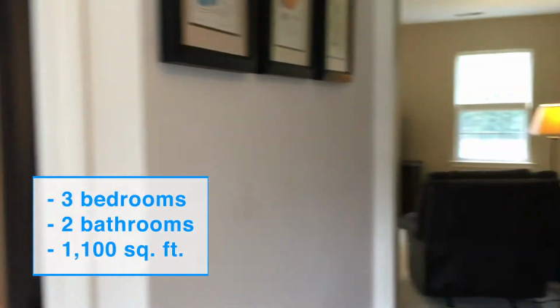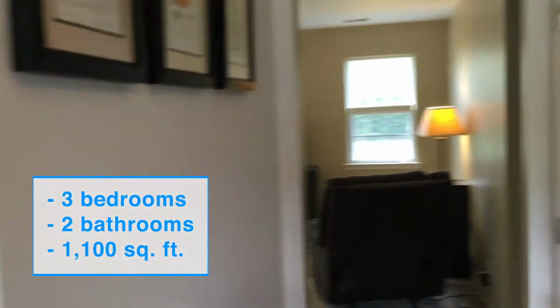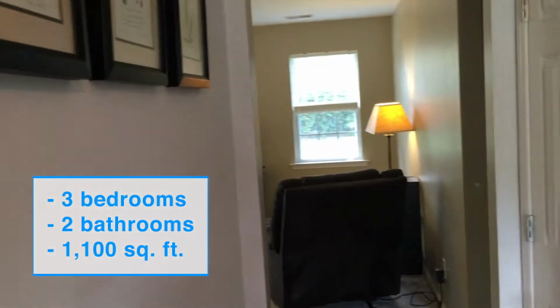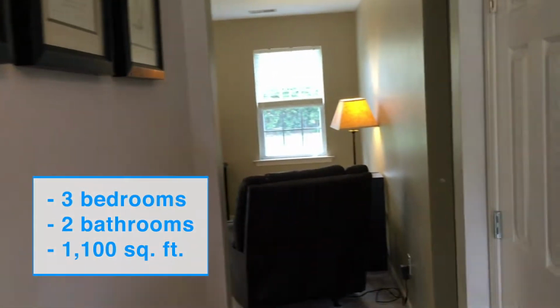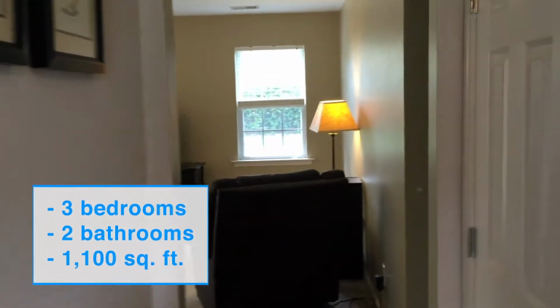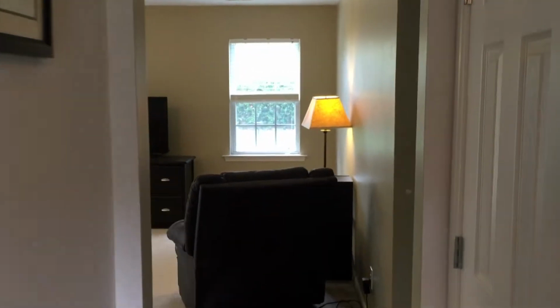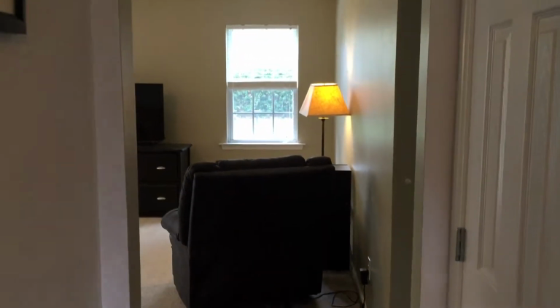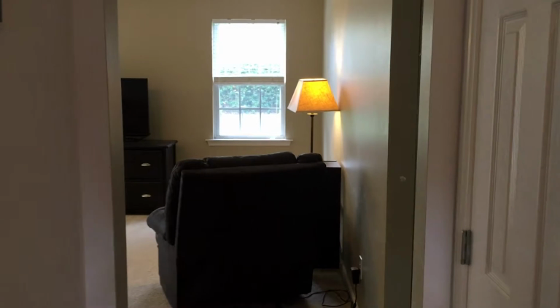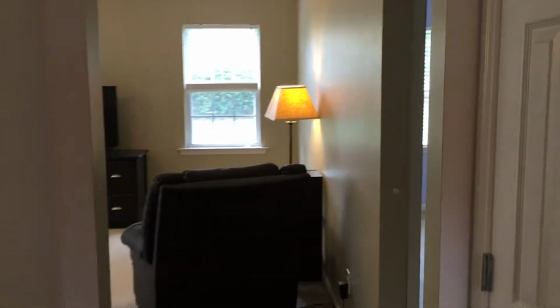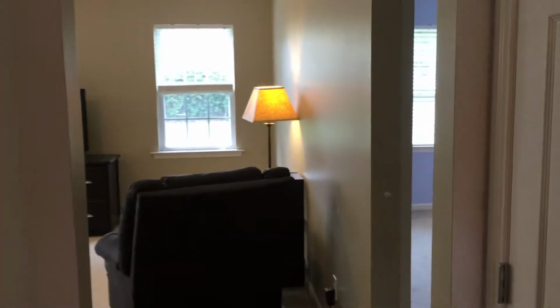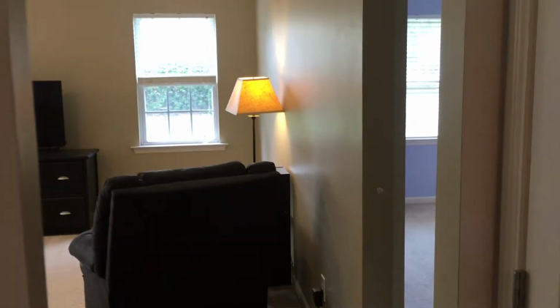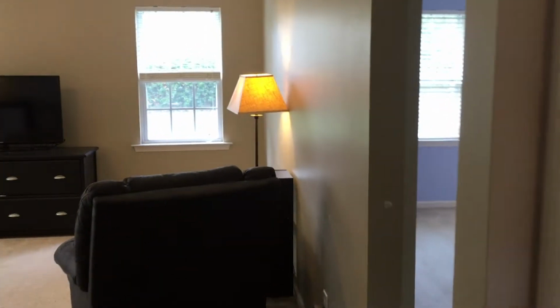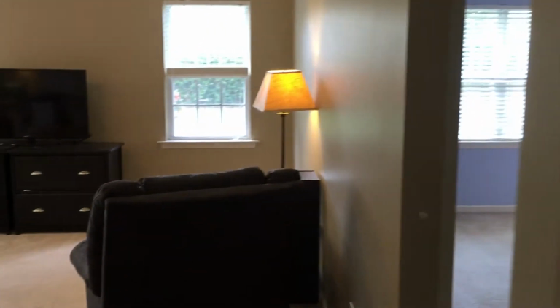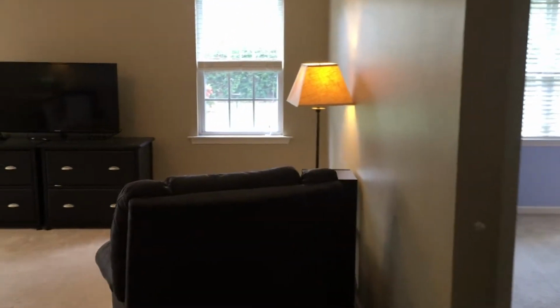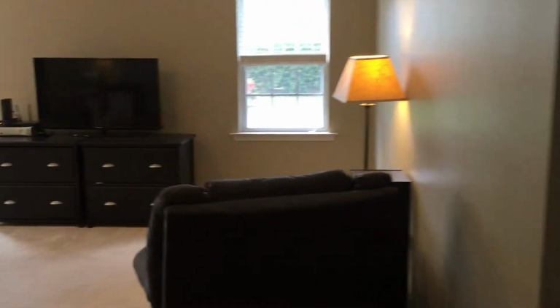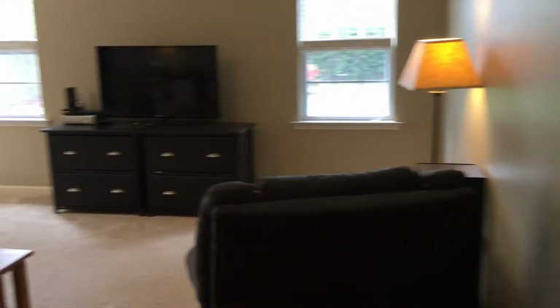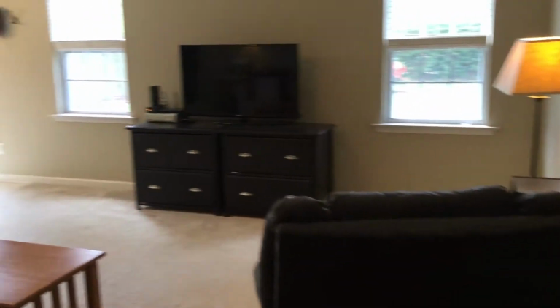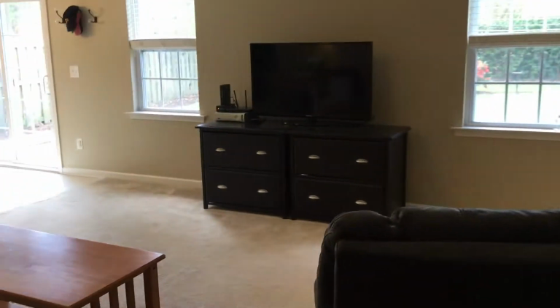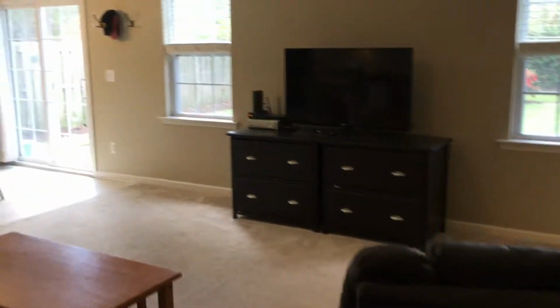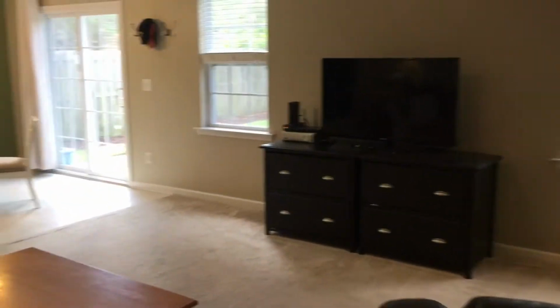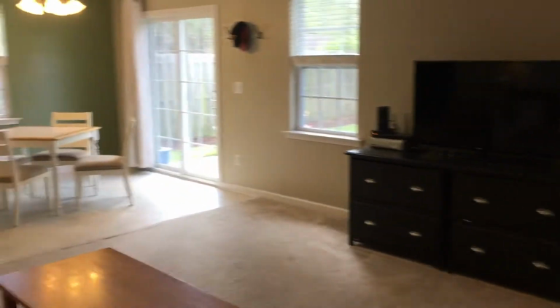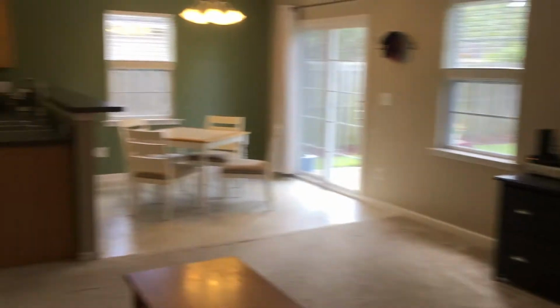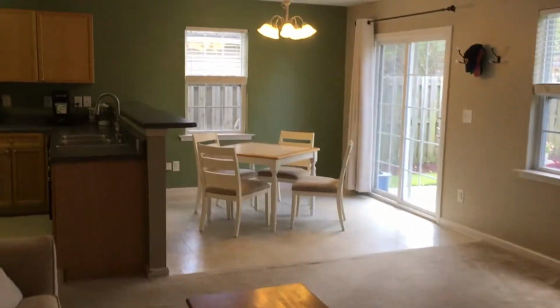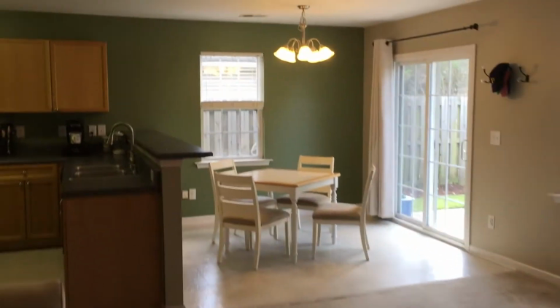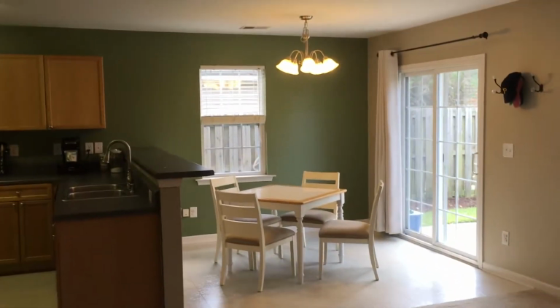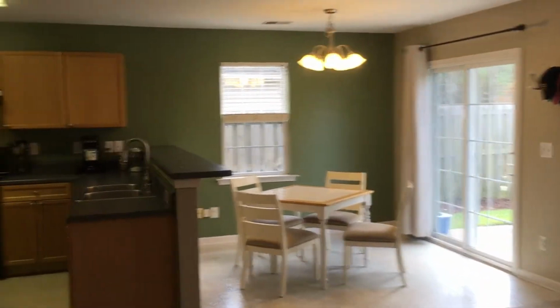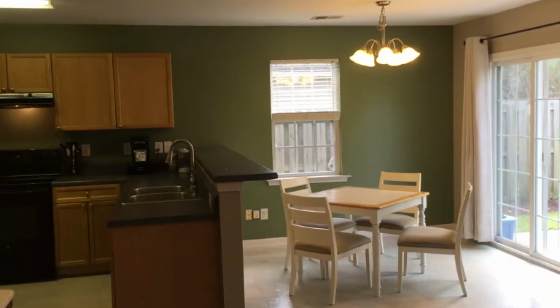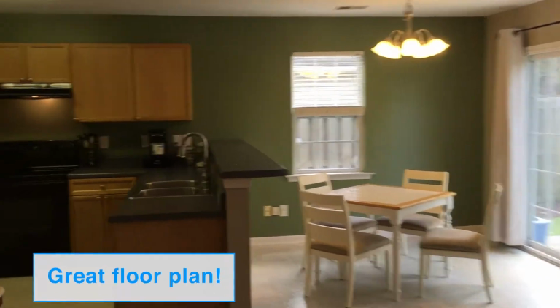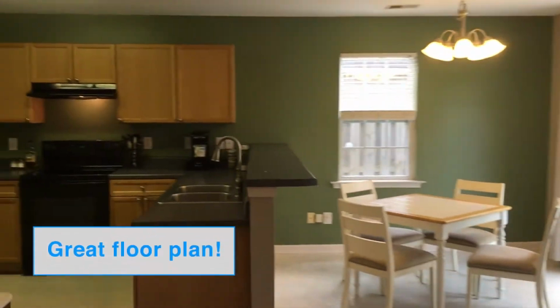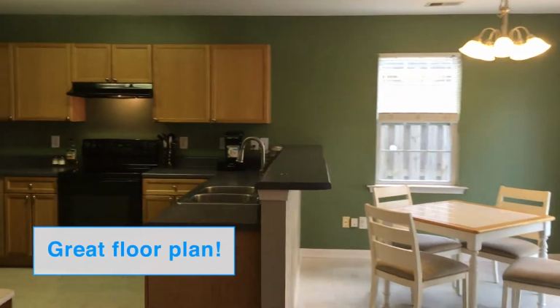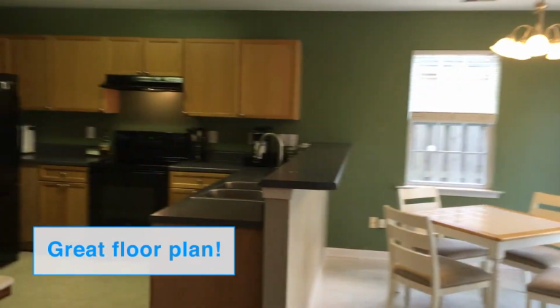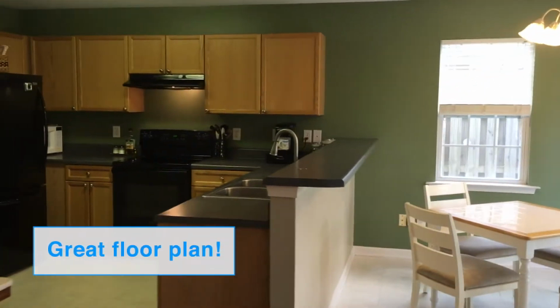We've got two bedrooms, one on the left and one on the right as you enter, and also a shared full bath. It opens up great into the living room, kitchen, breakfast area, and just a really nice, easy floor plan.